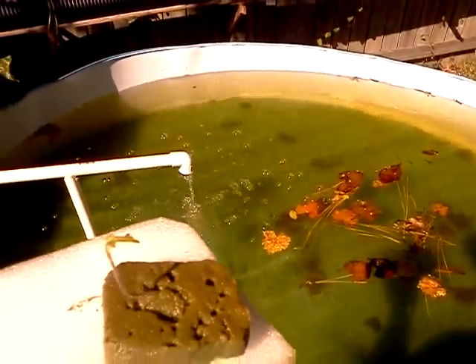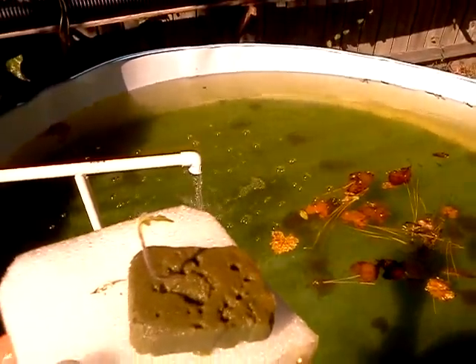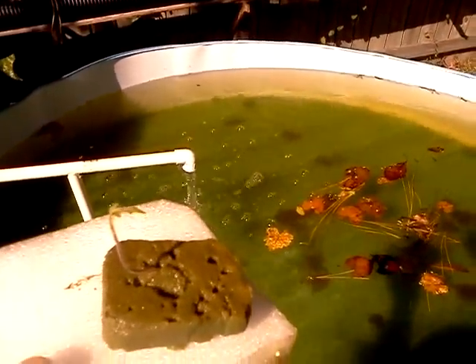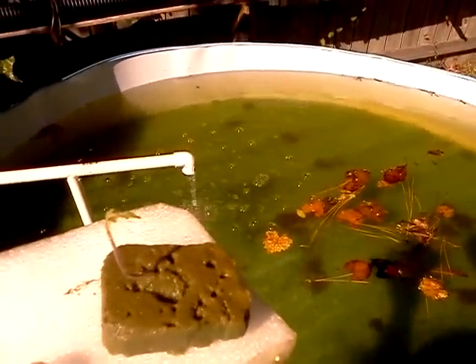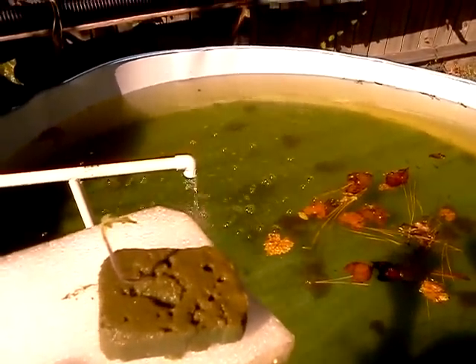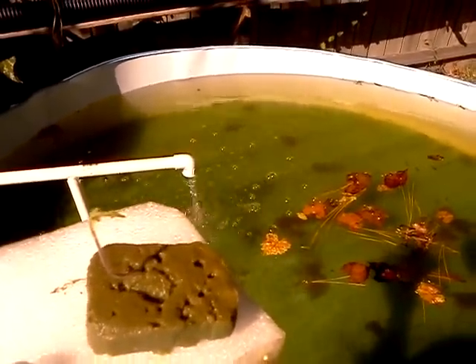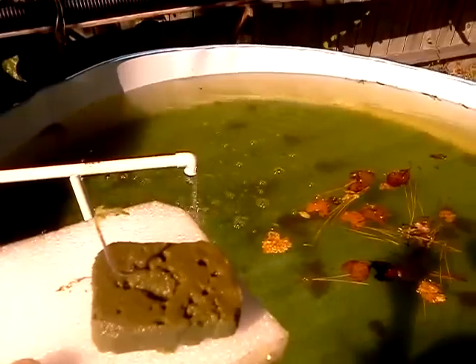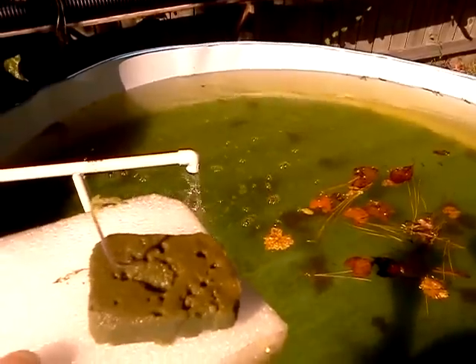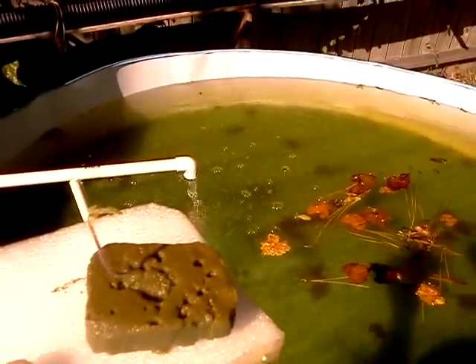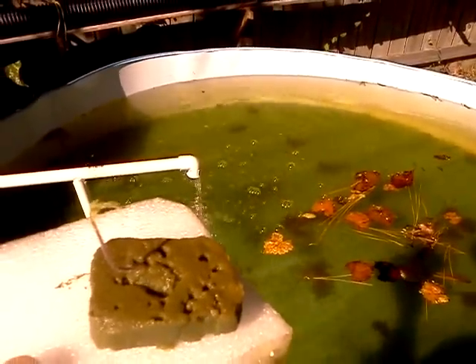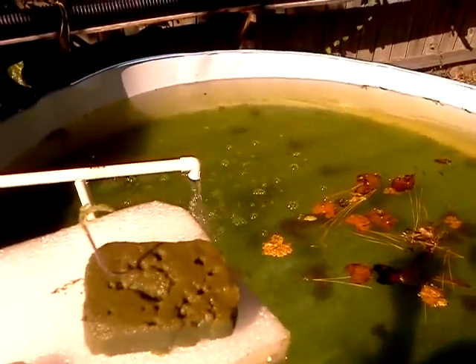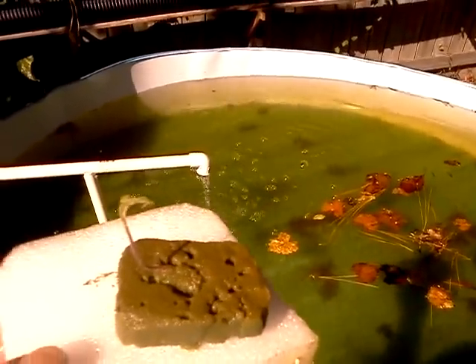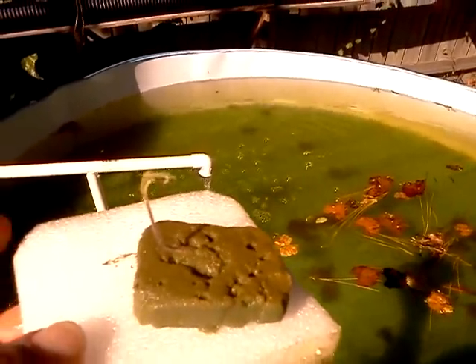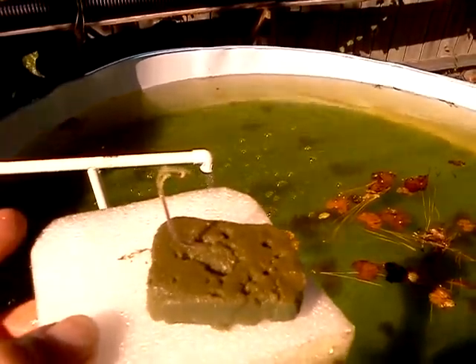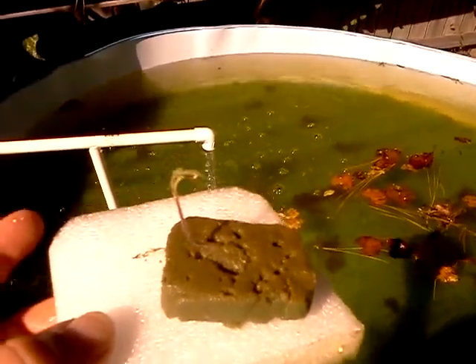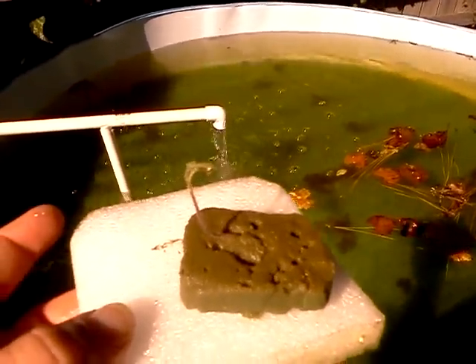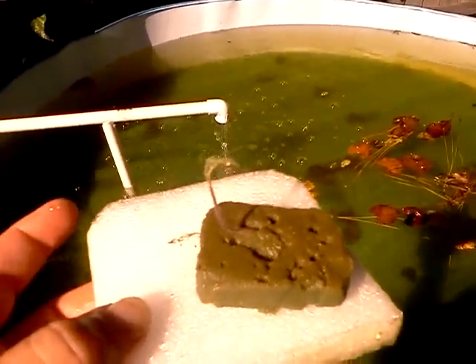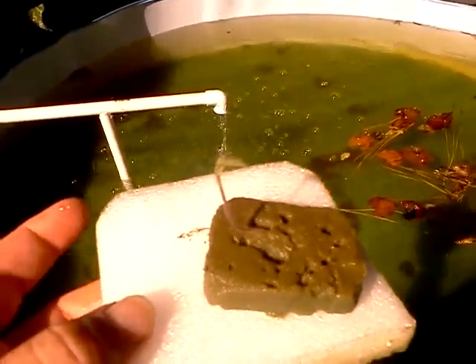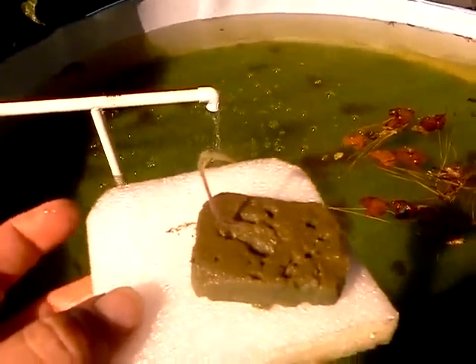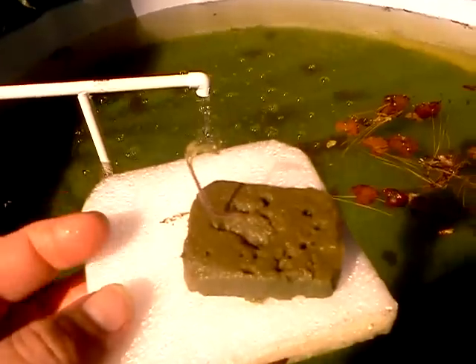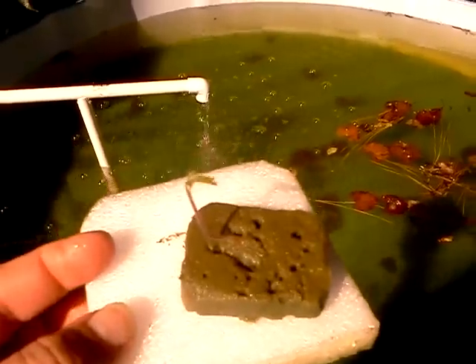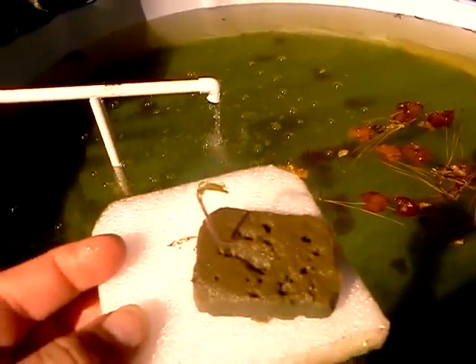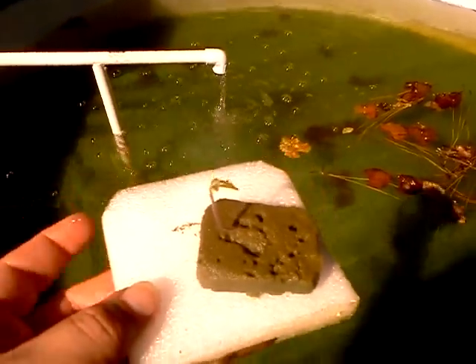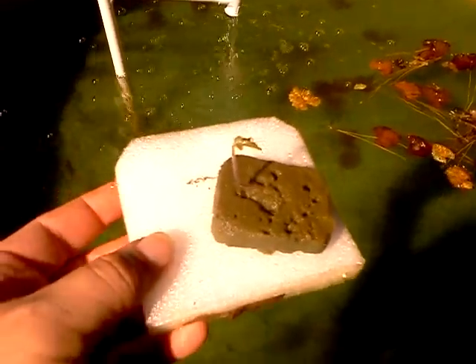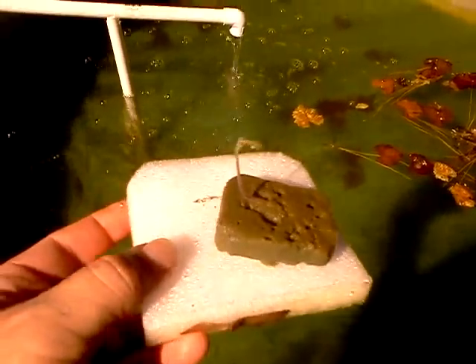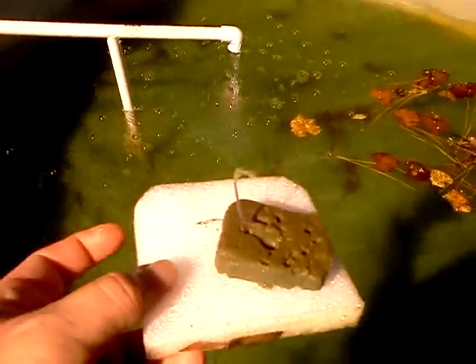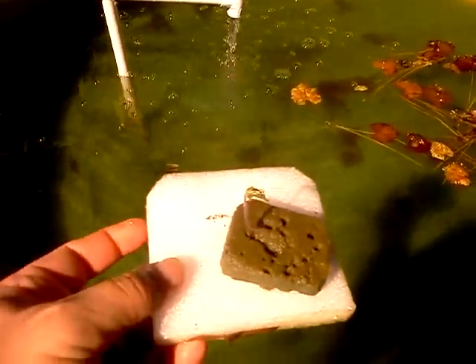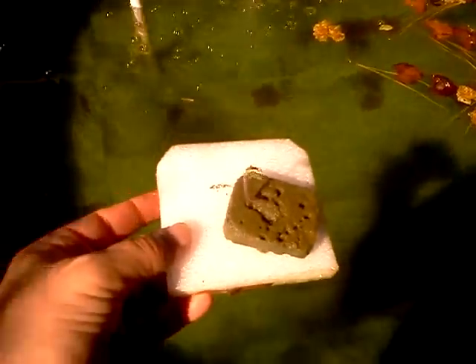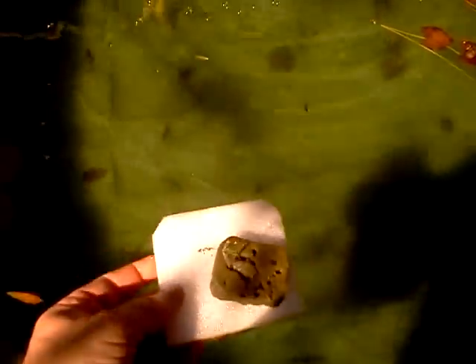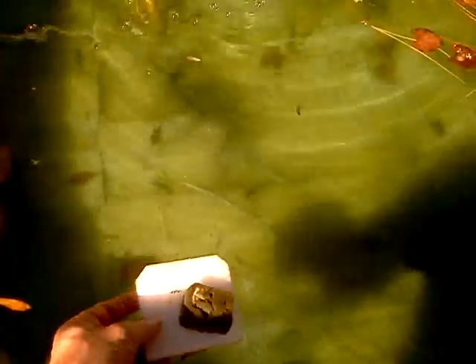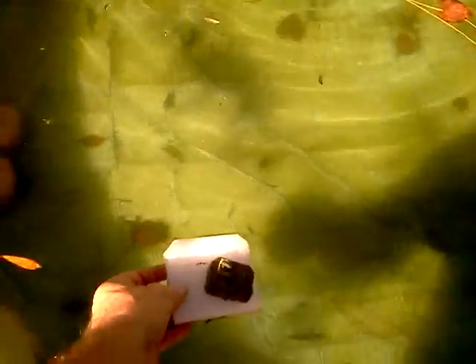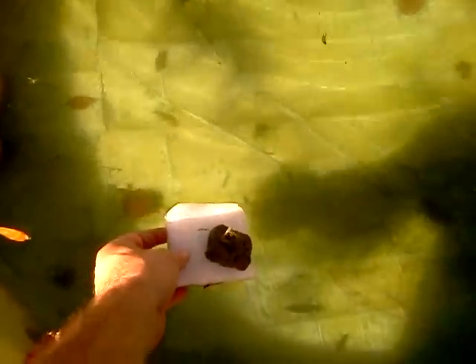This plant is only about a week or two old, and it seems to be doing very, very well. I can't wait to finally see some tomatoes coming off of it in the near future.